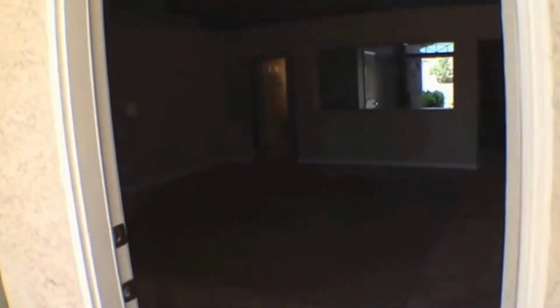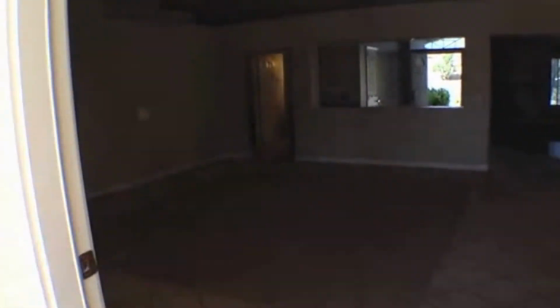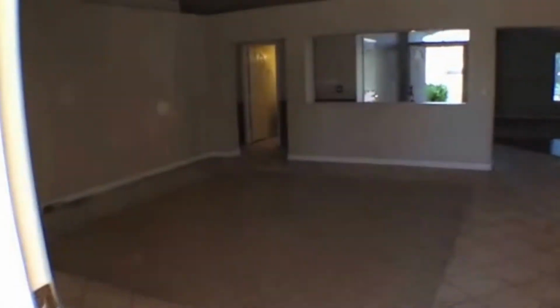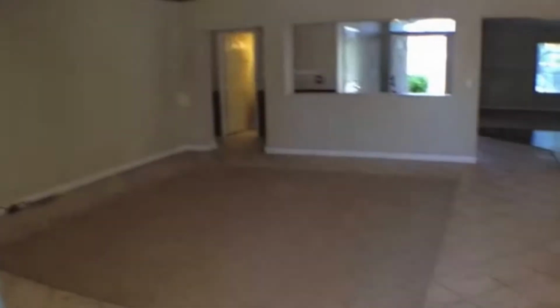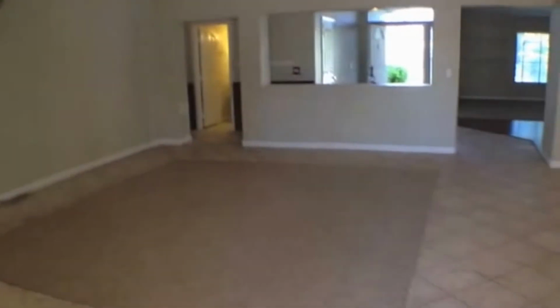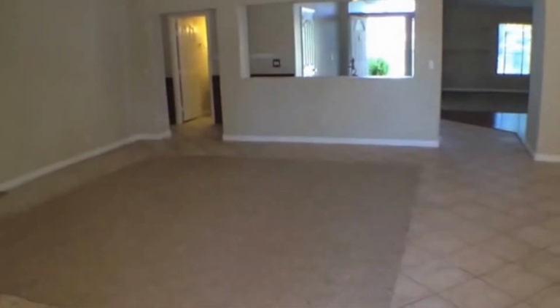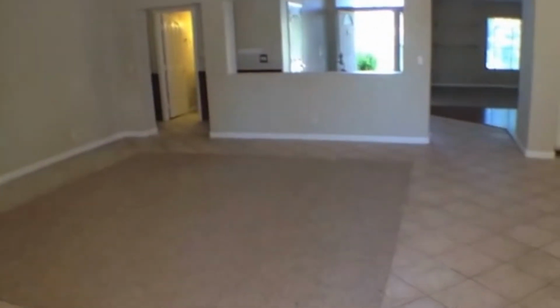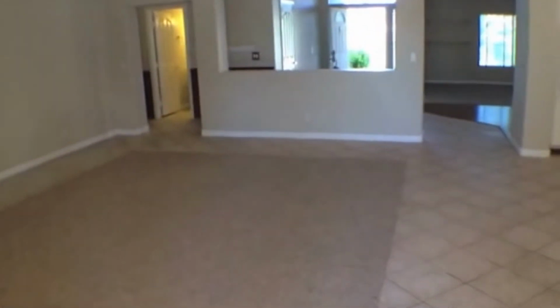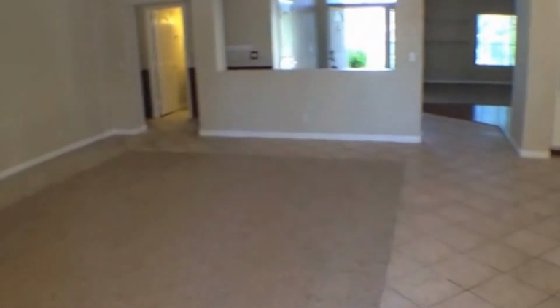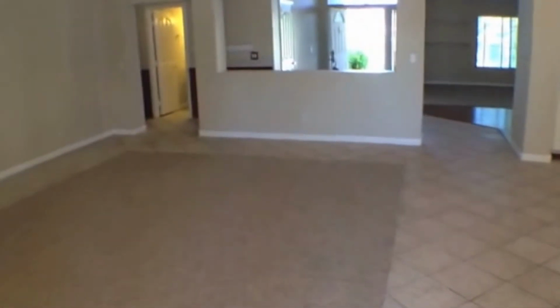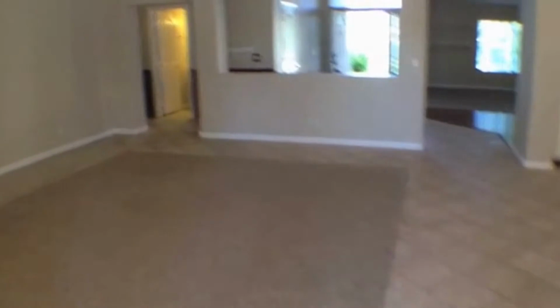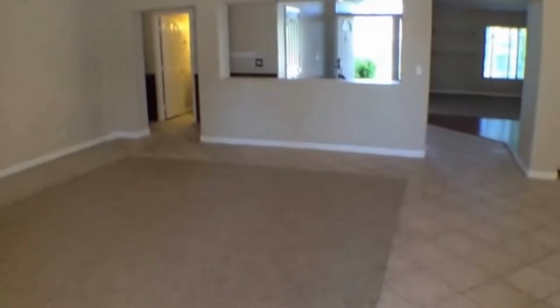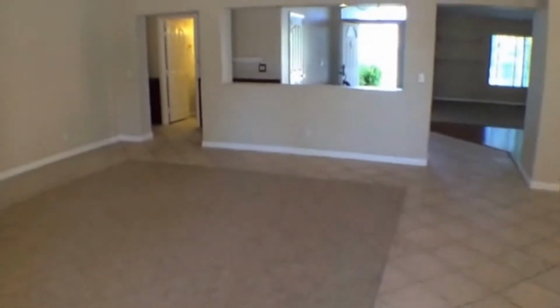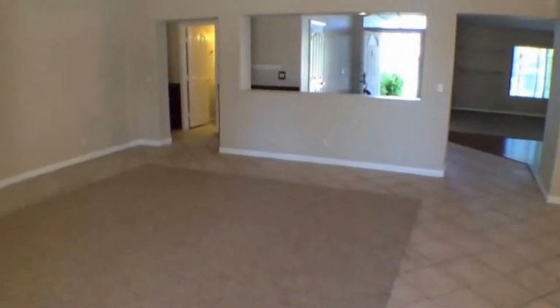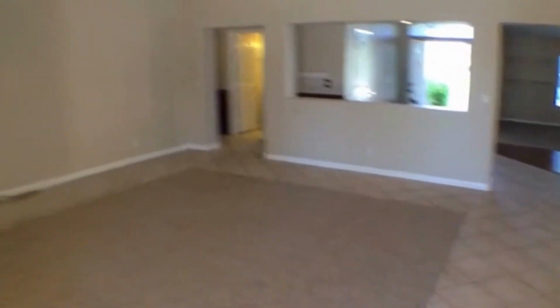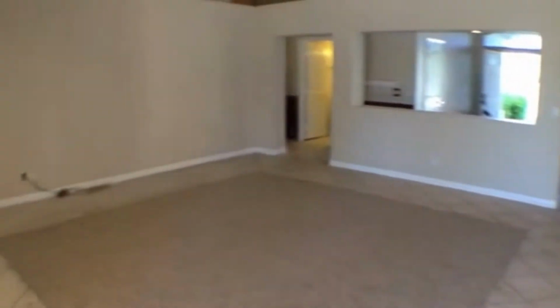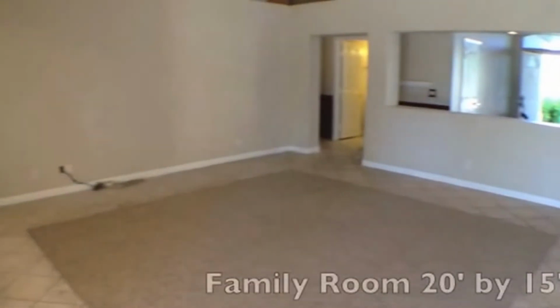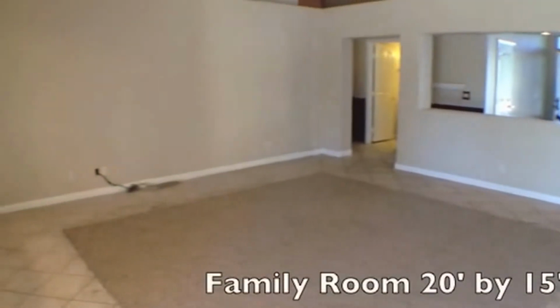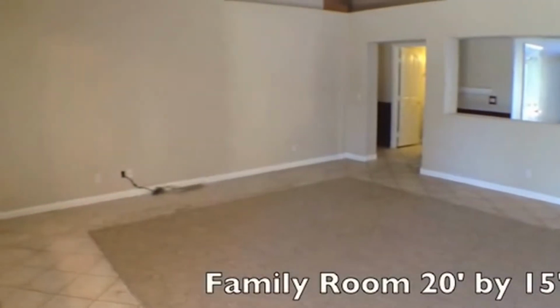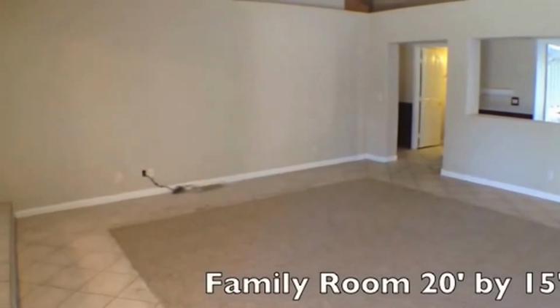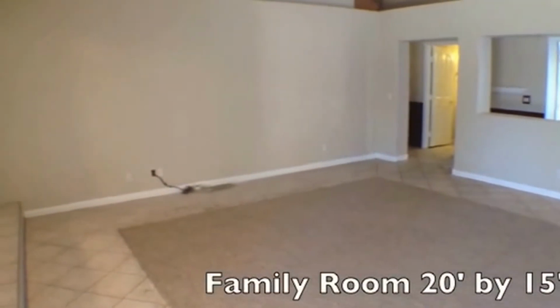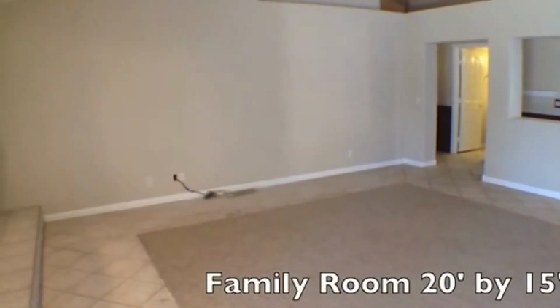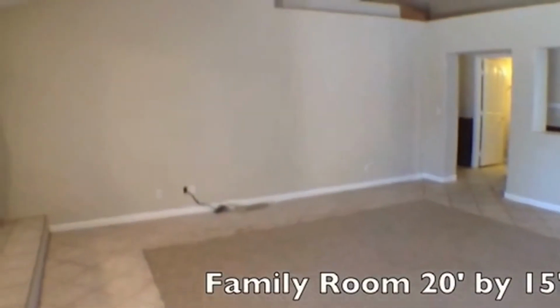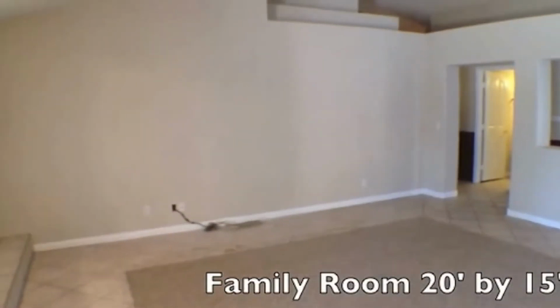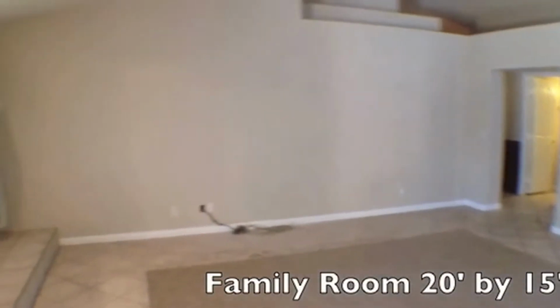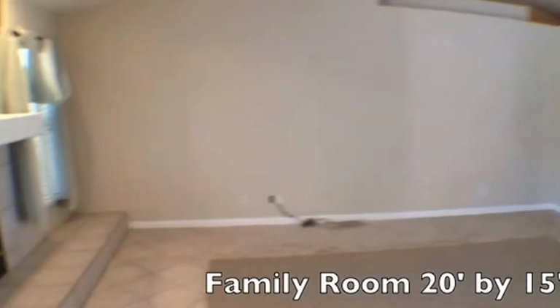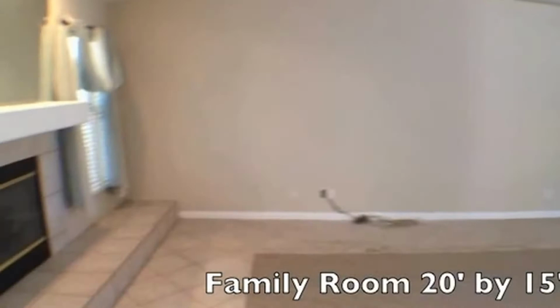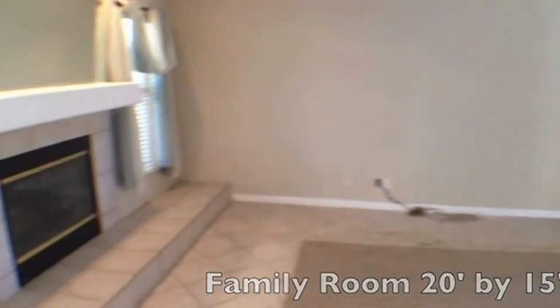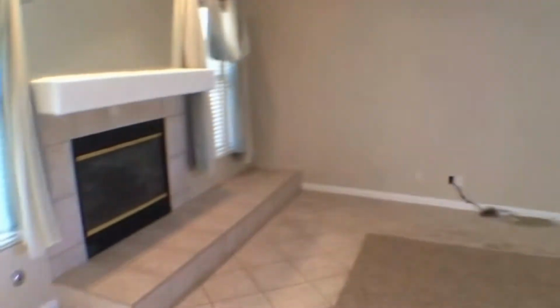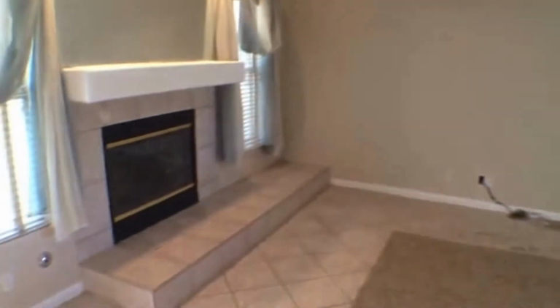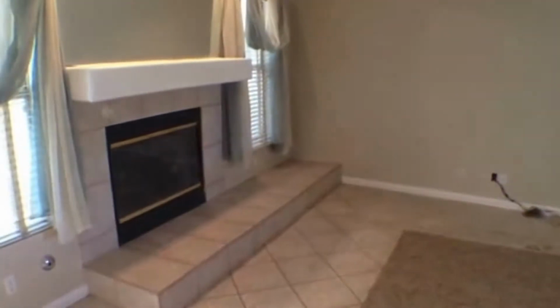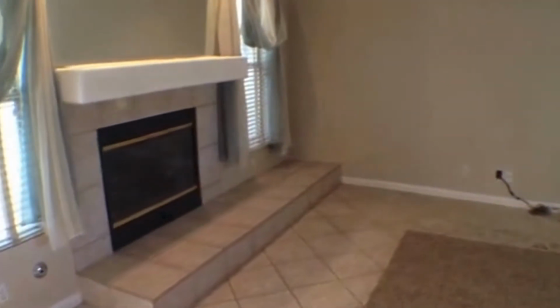So now we're back in the home and we are in the family room. This family room is 20 feet by 15 feet, and here's a nice look at the gas fireplace.